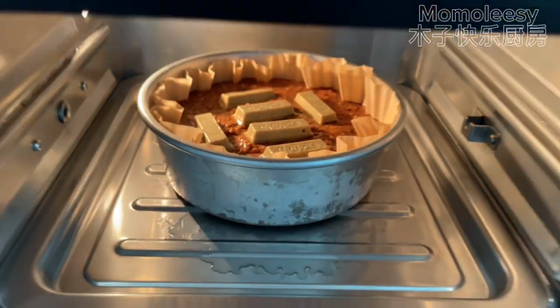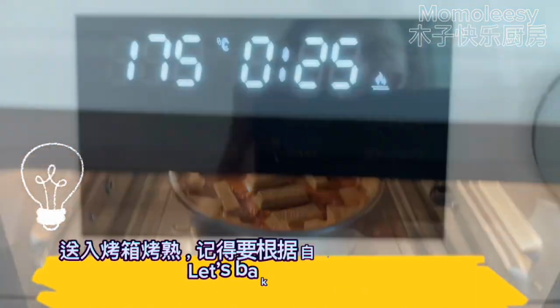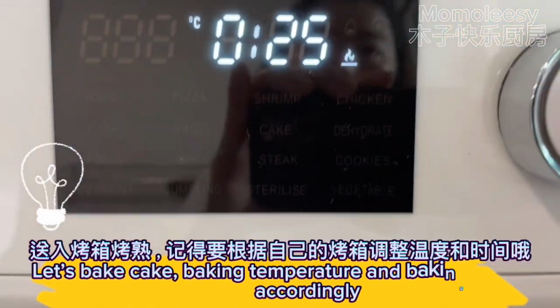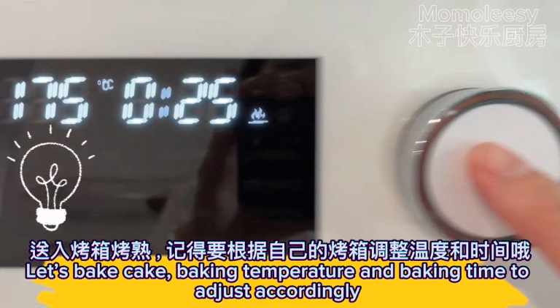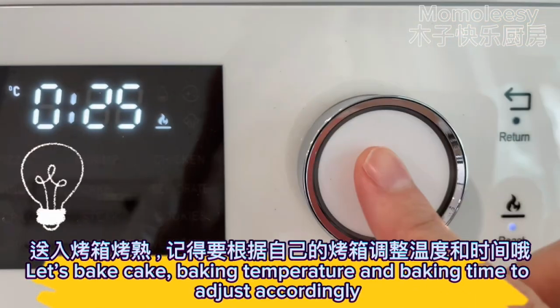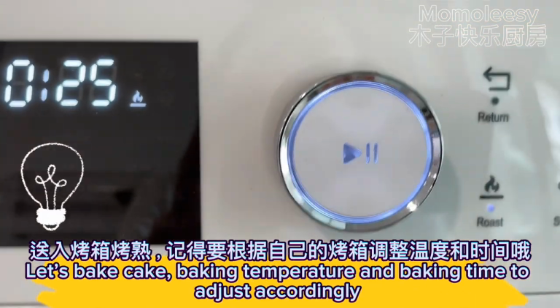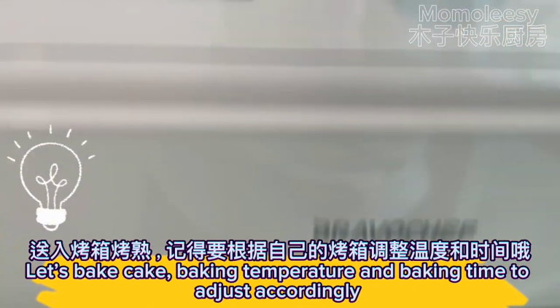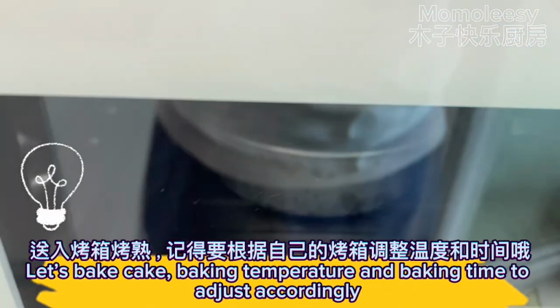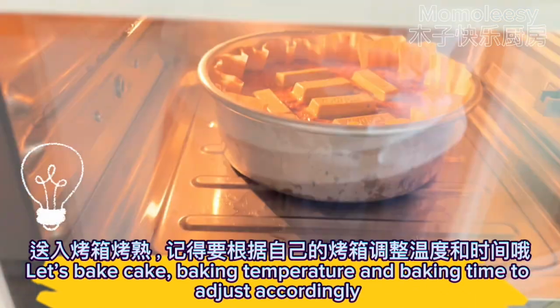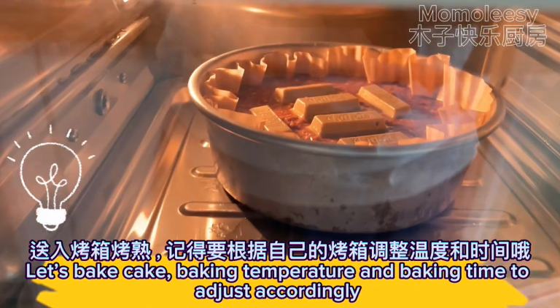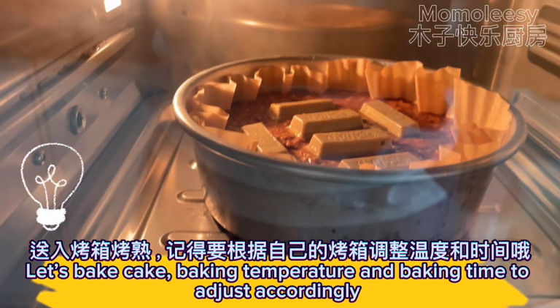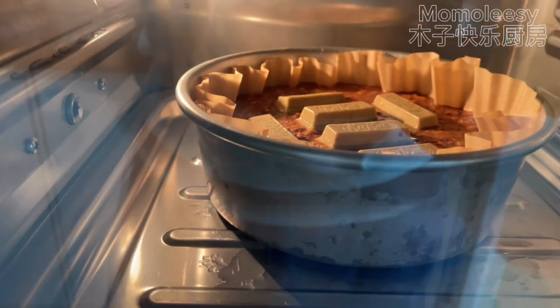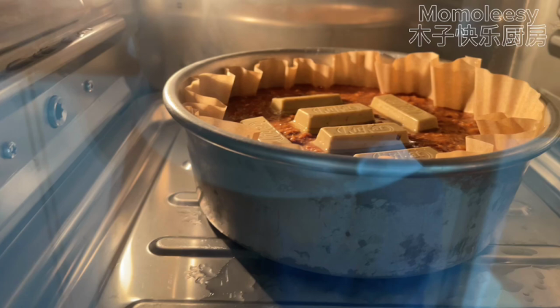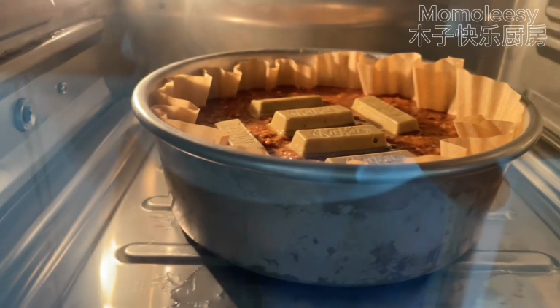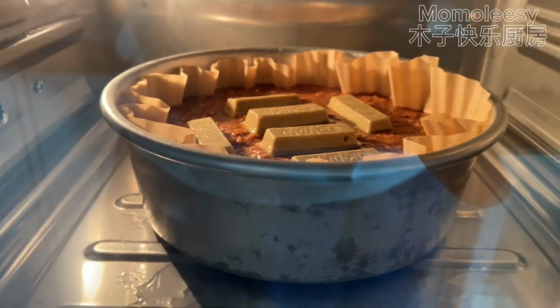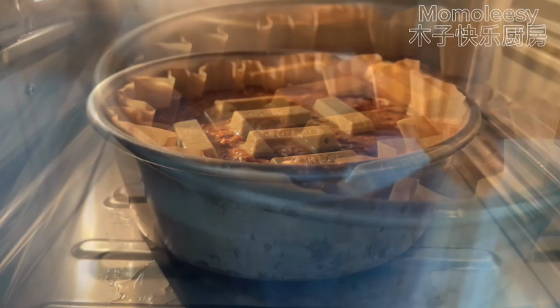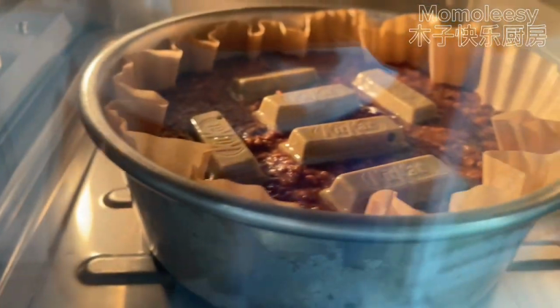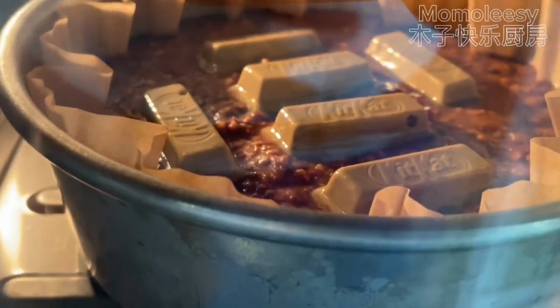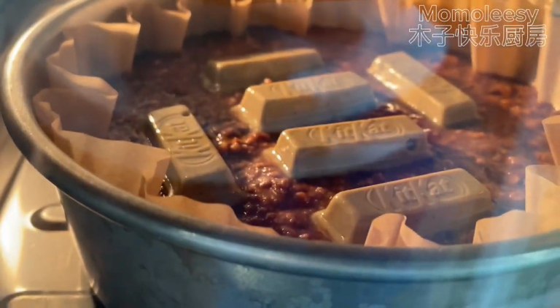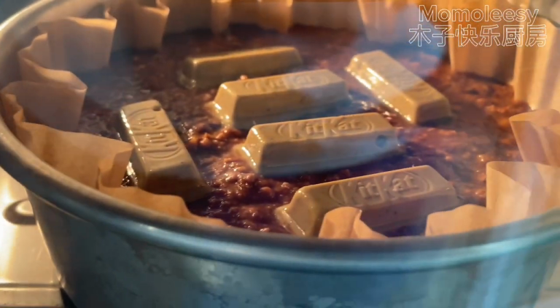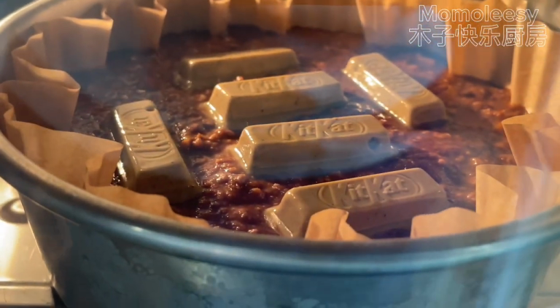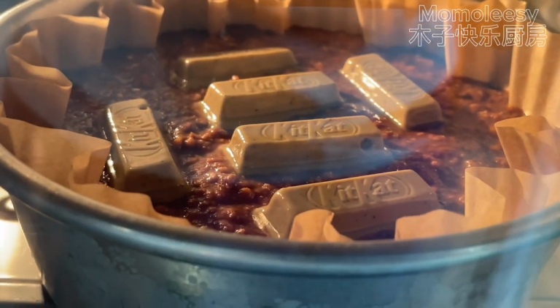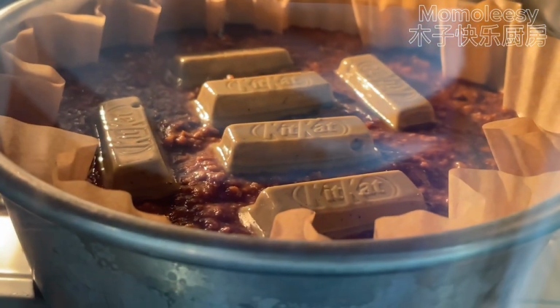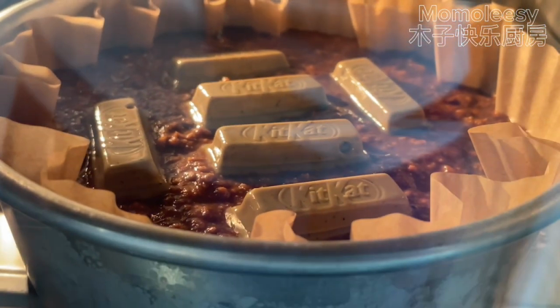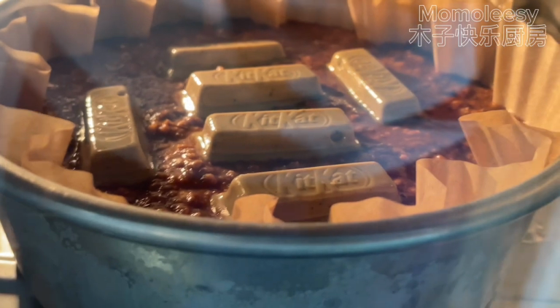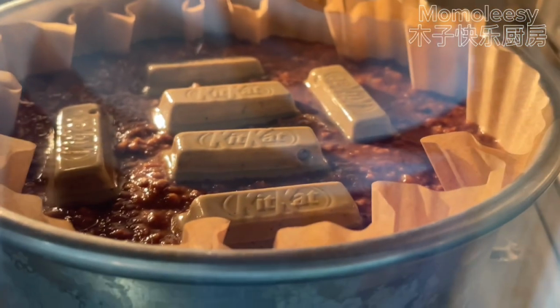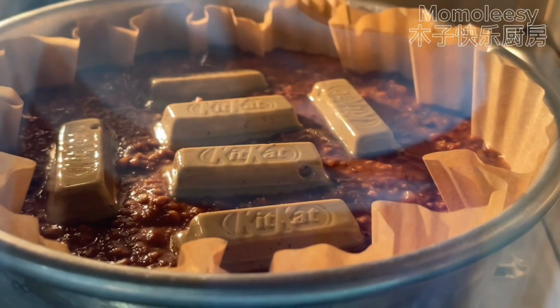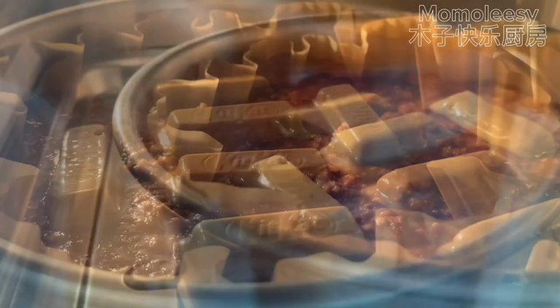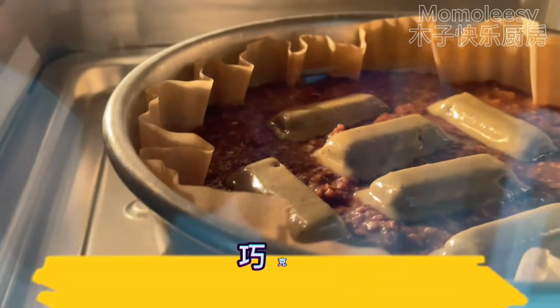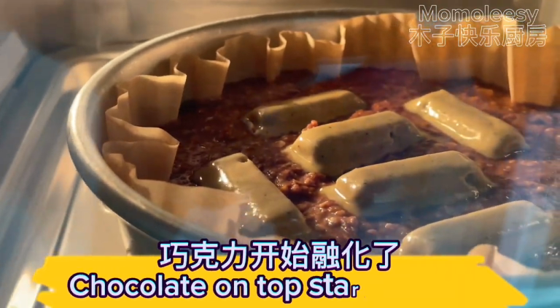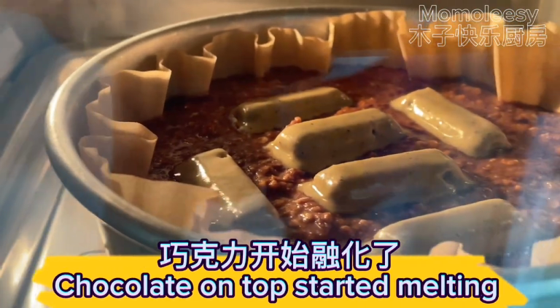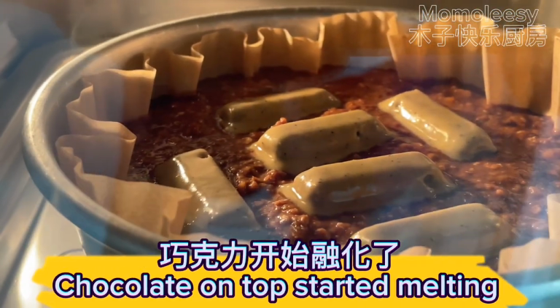Optional to decorate with nuts or raisins at your own preference. Let's bake the cake — adjust the baking temperature and baking time accordingly. The chocolate on top has started melting.